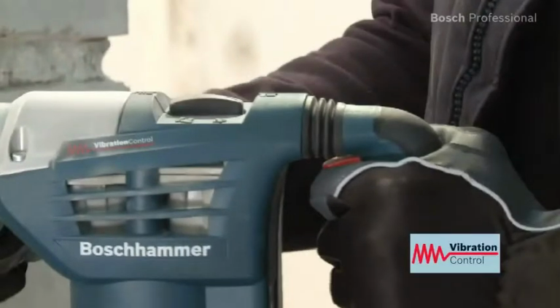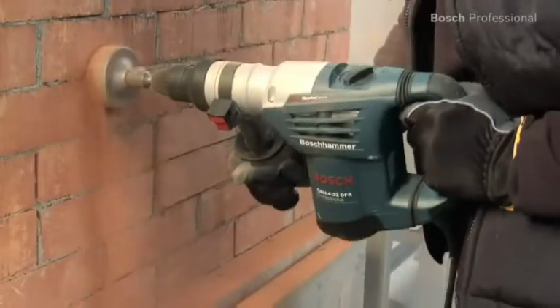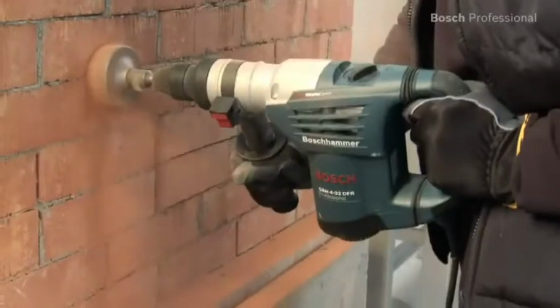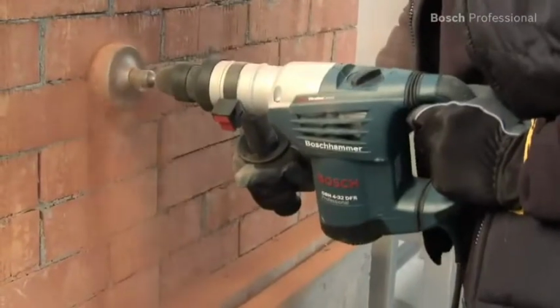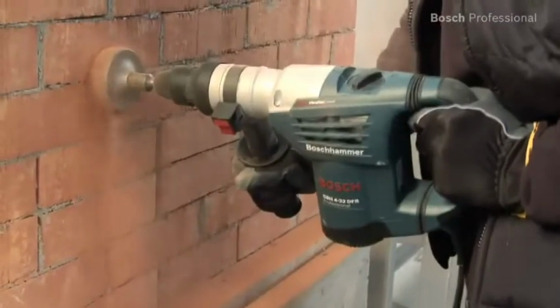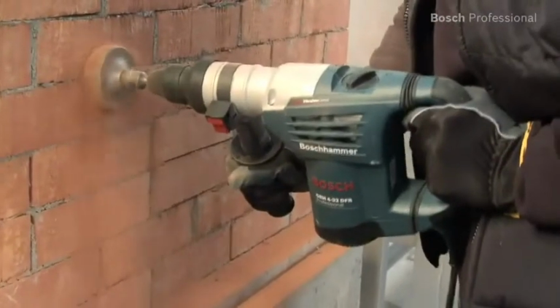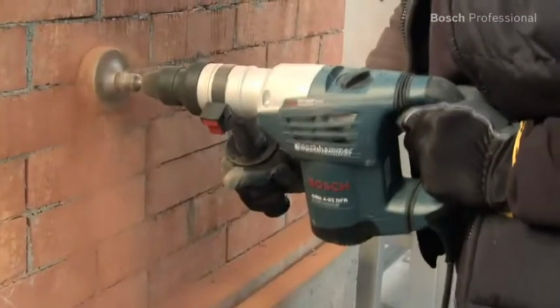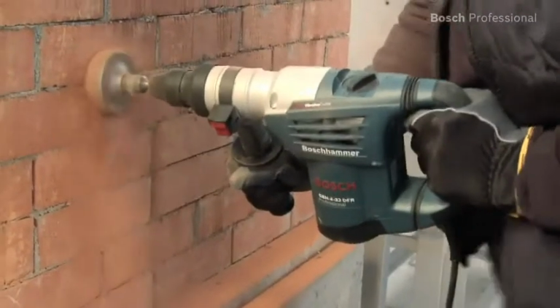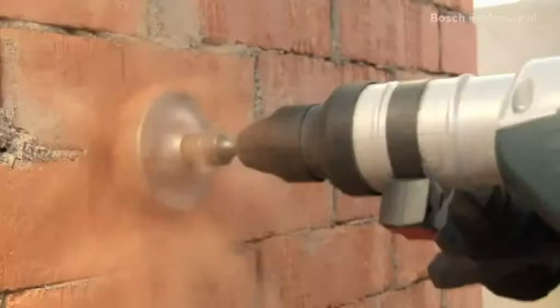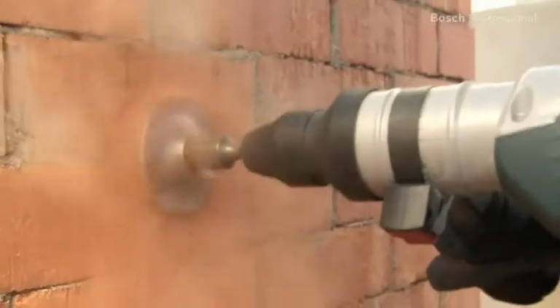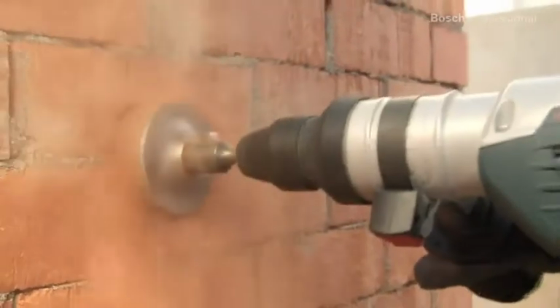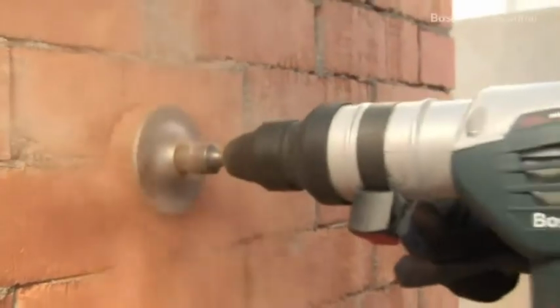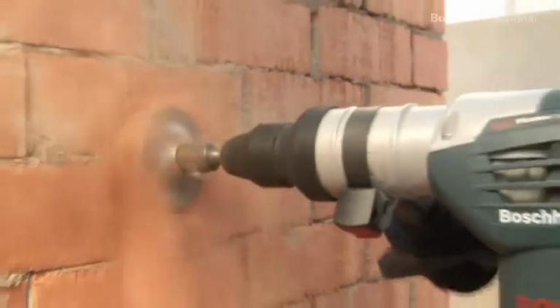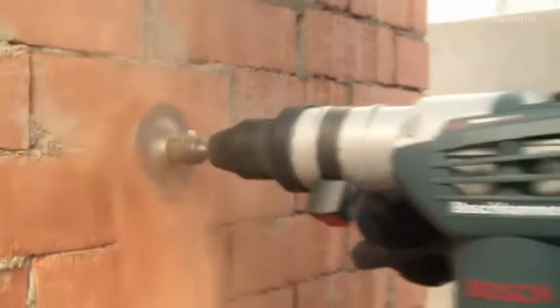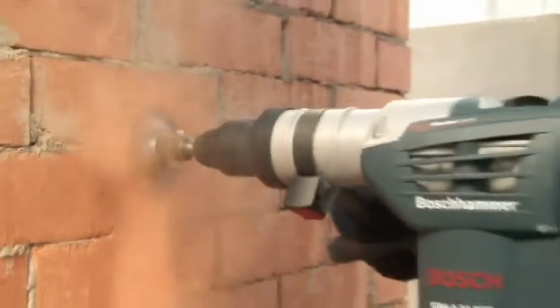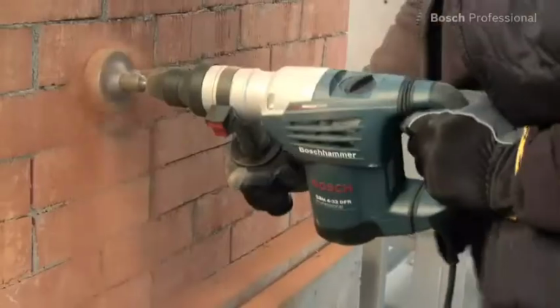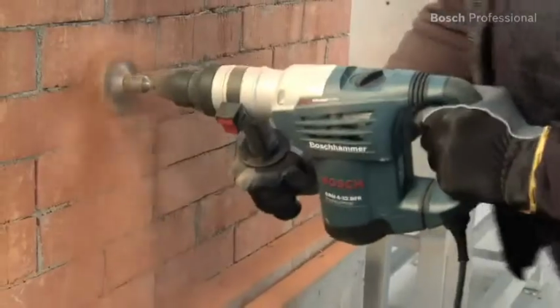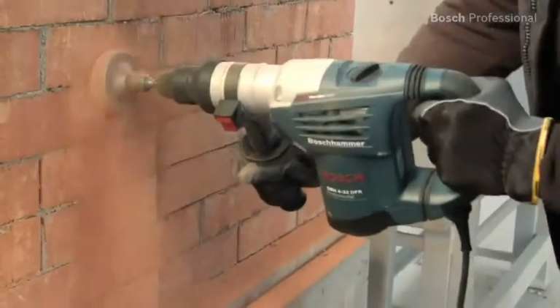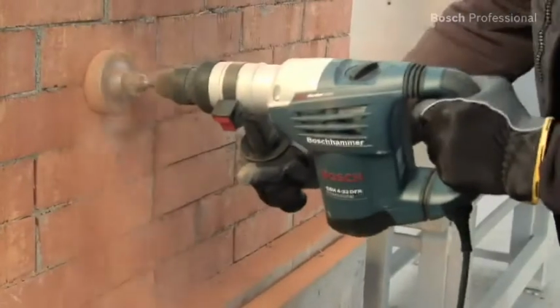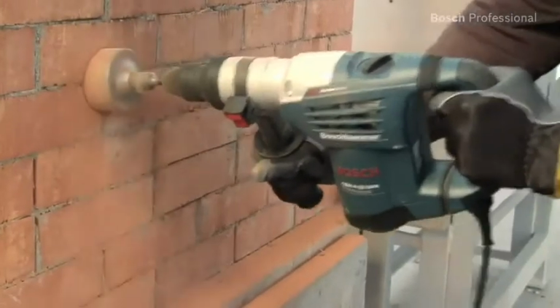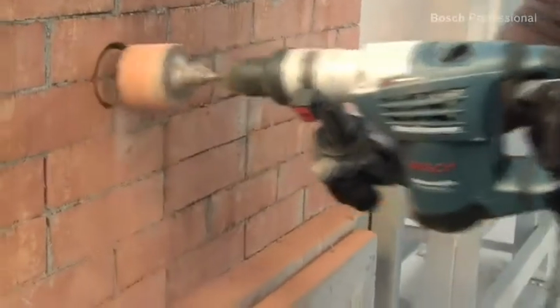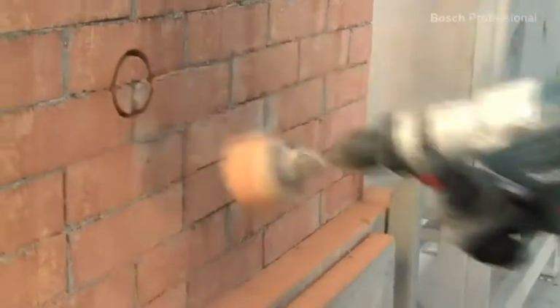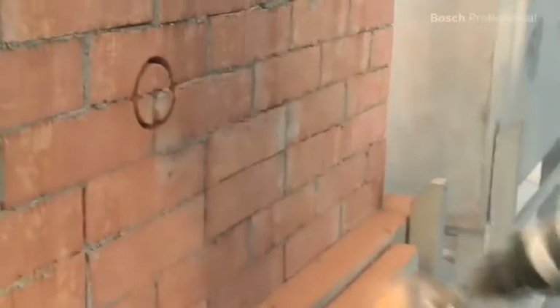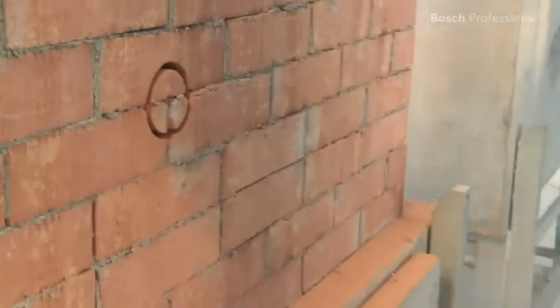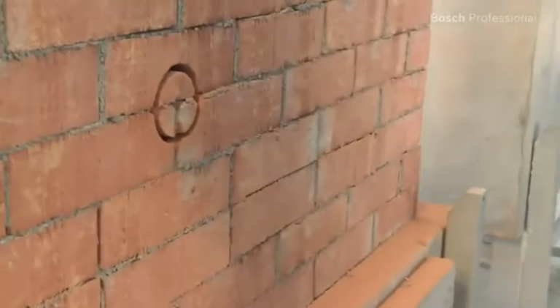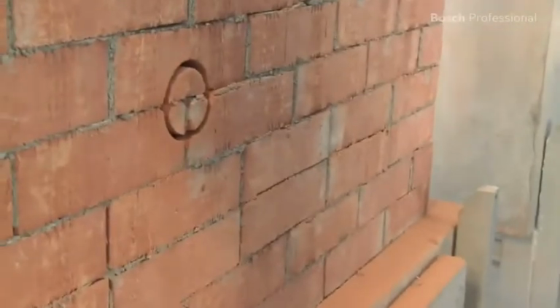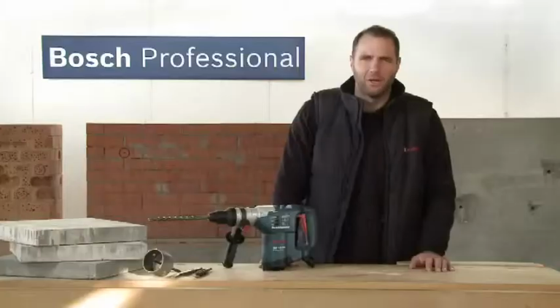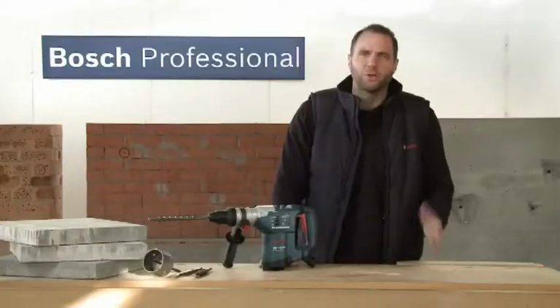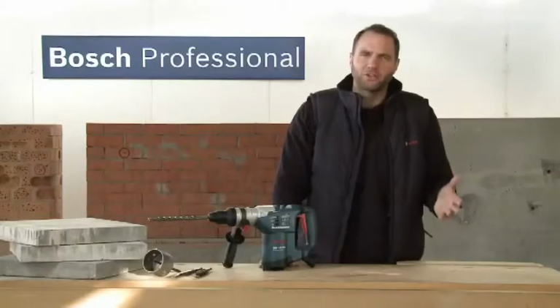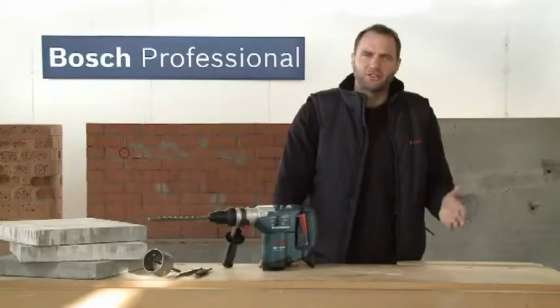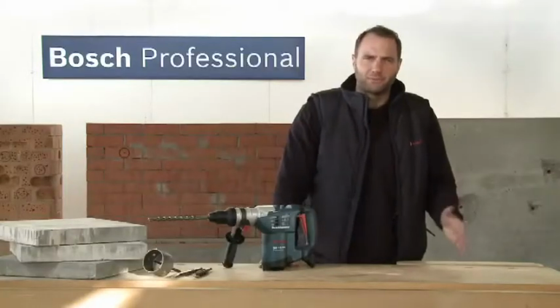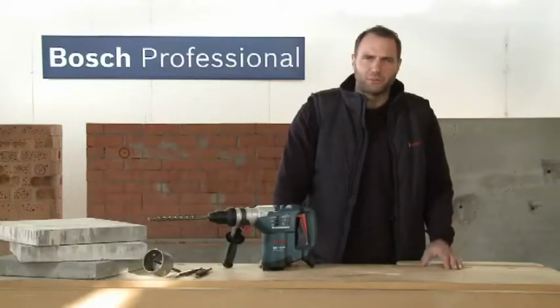Even jobs involving larger diameters such as drilling 82mm holes are no problem for the GBH432DFR Professional.